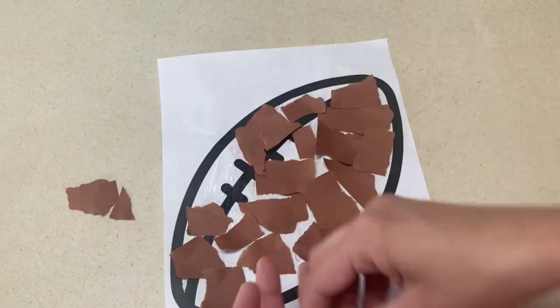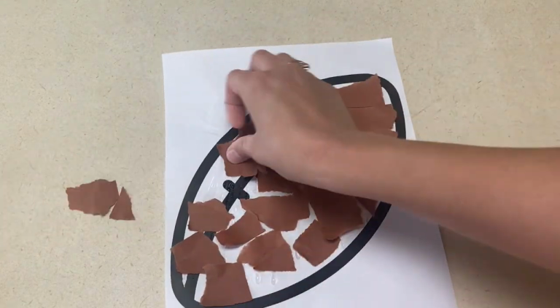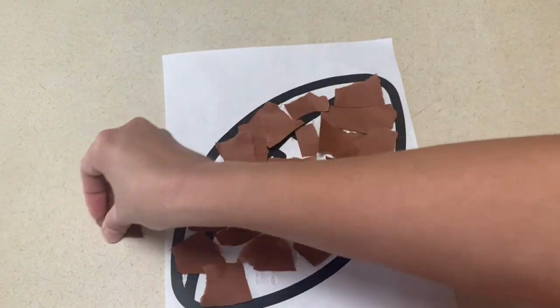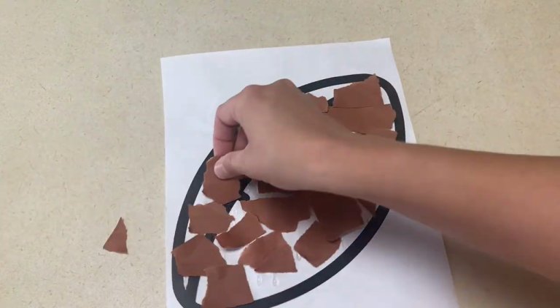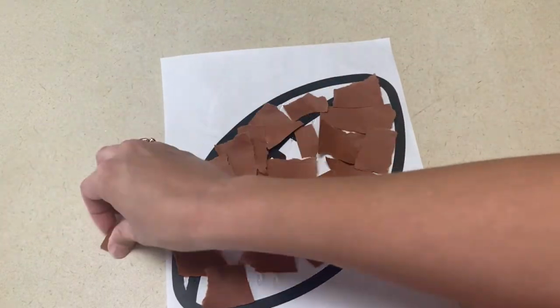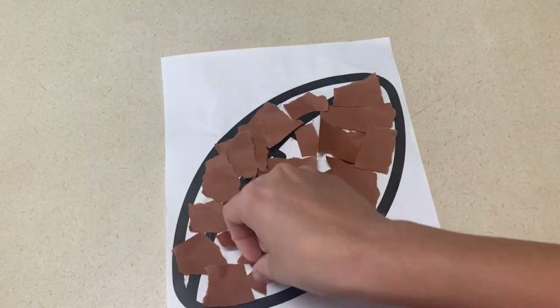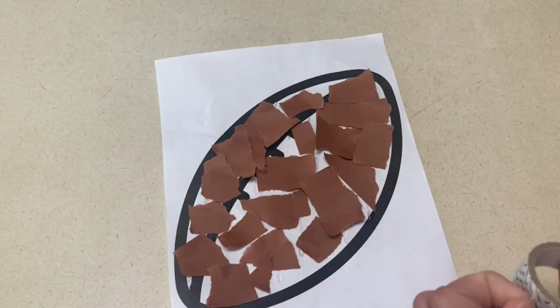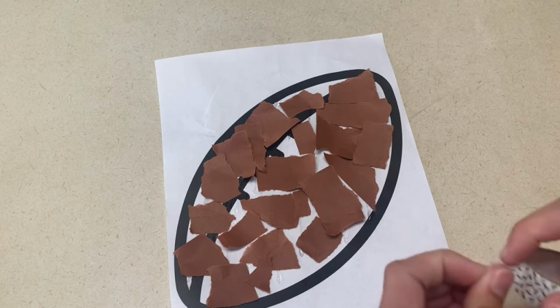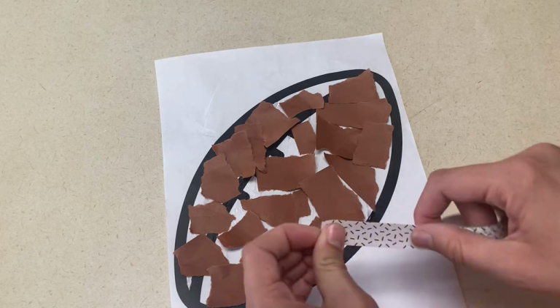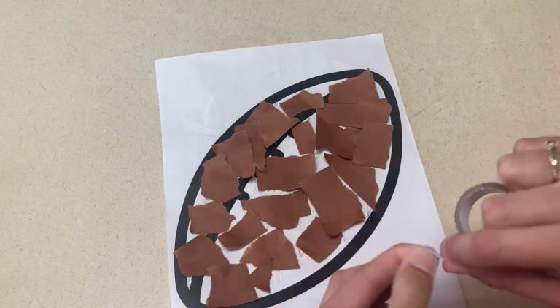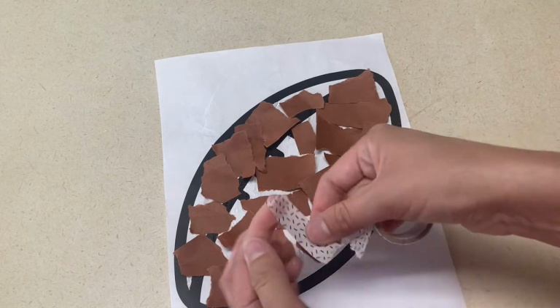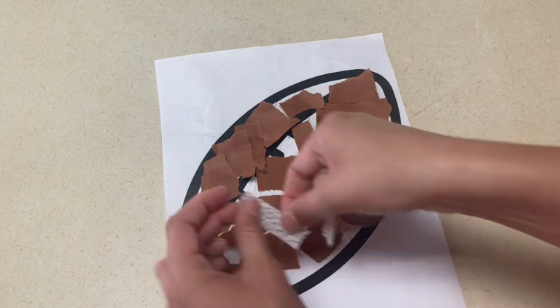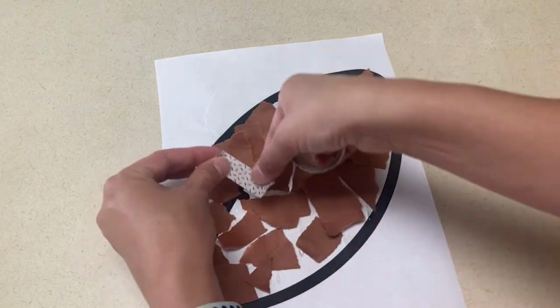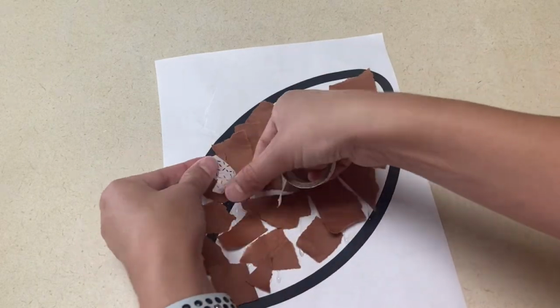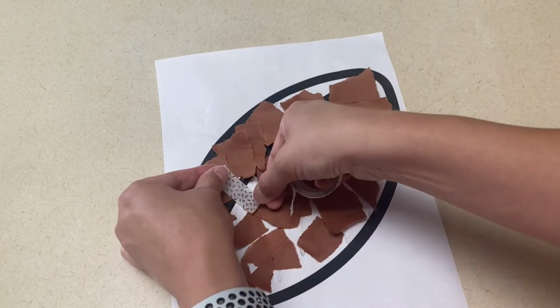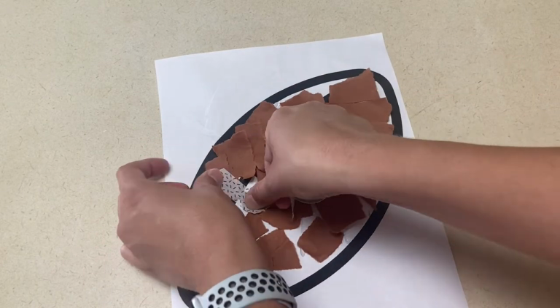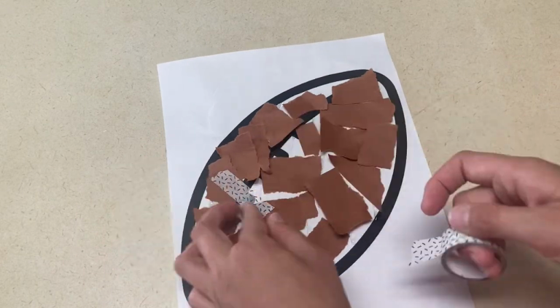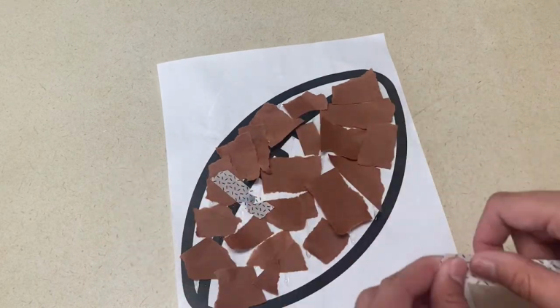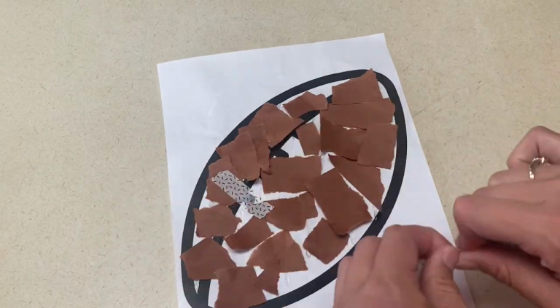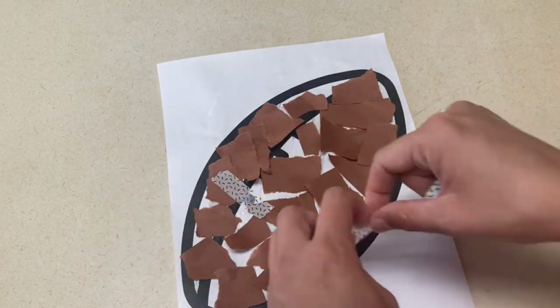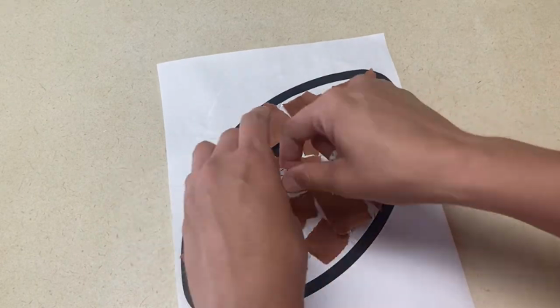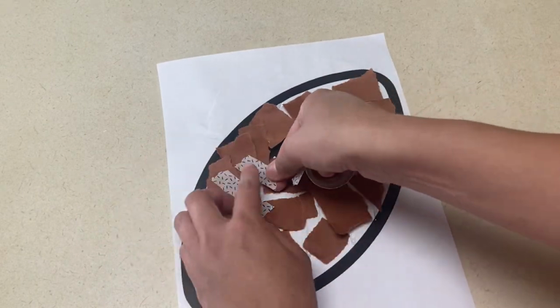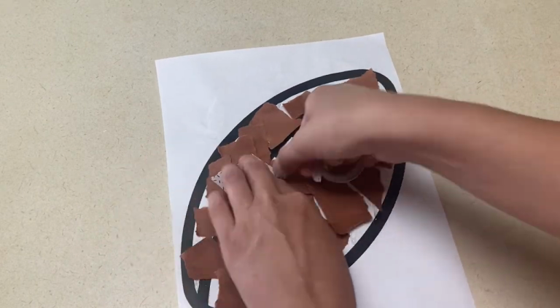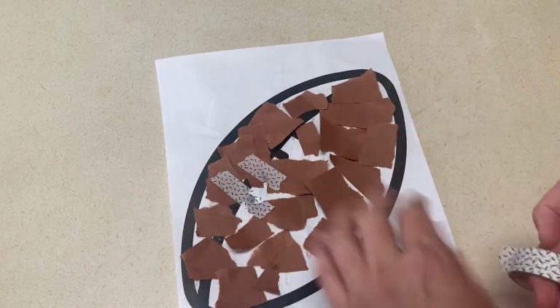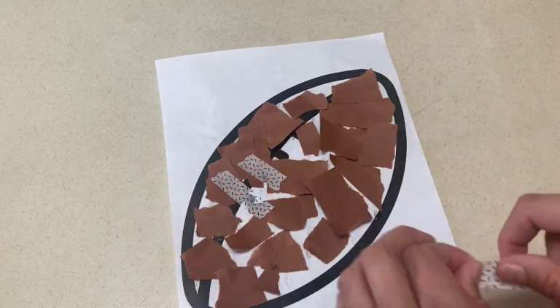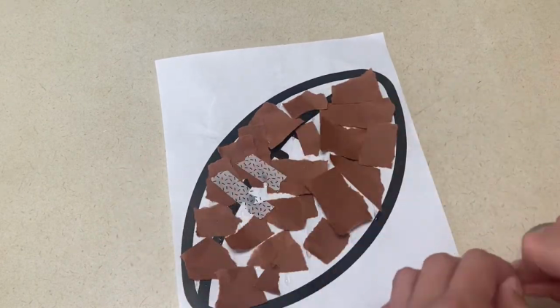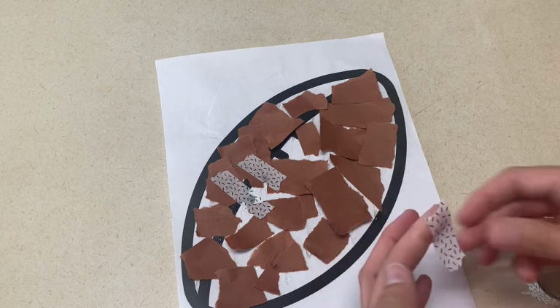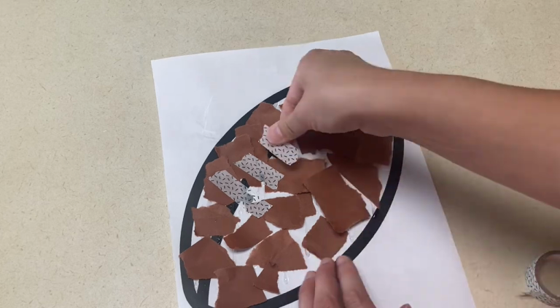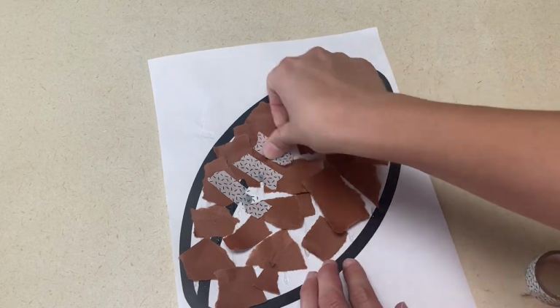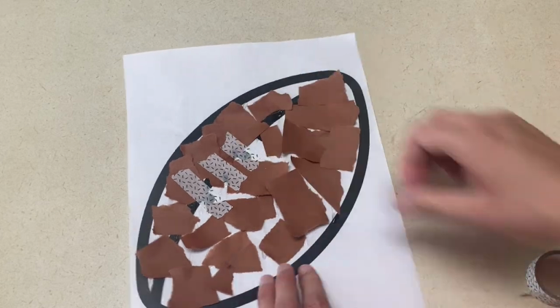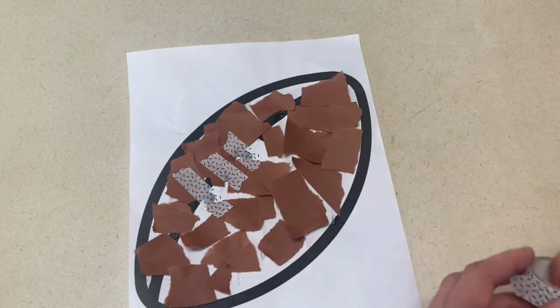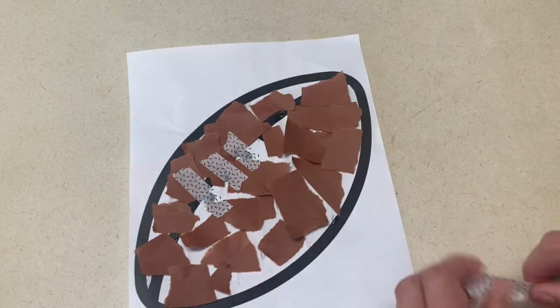Once you're done with that, you're going to find some white colored washi tape that they can tear and make the lines of the football on top of the torn paper.